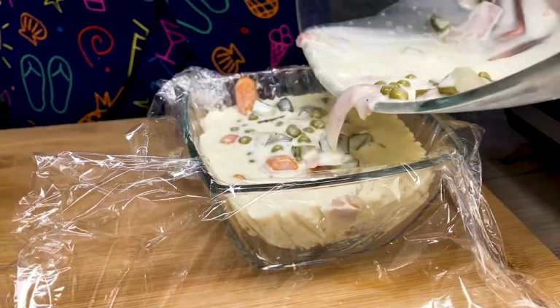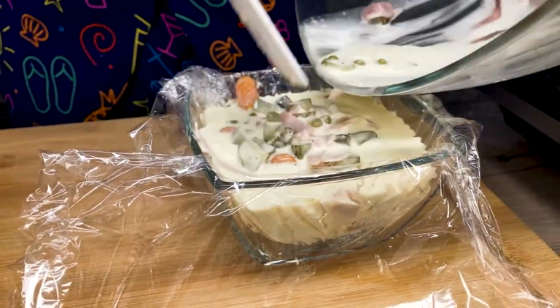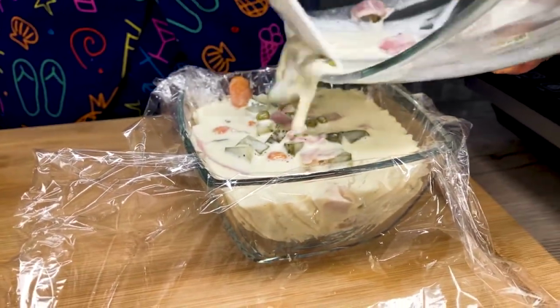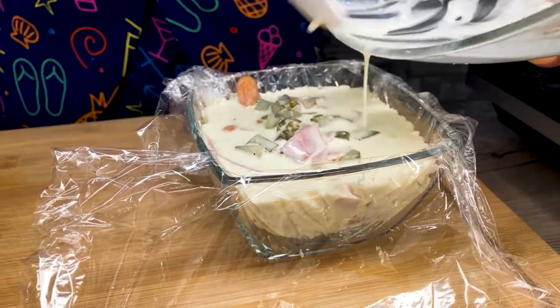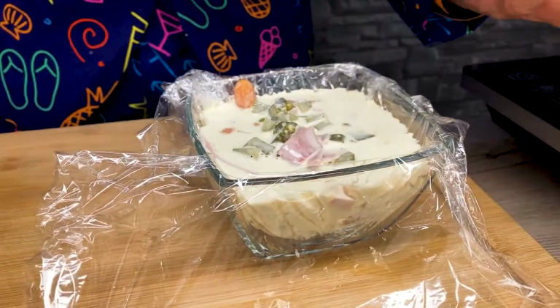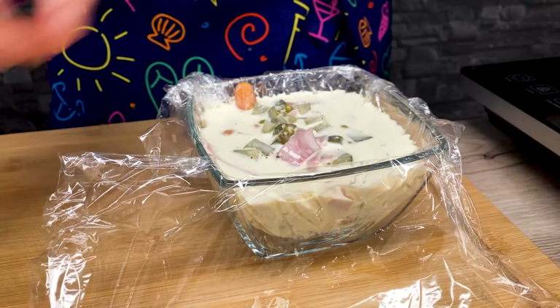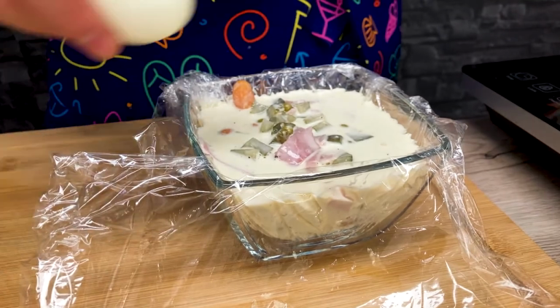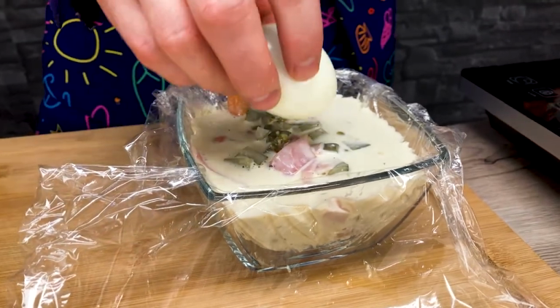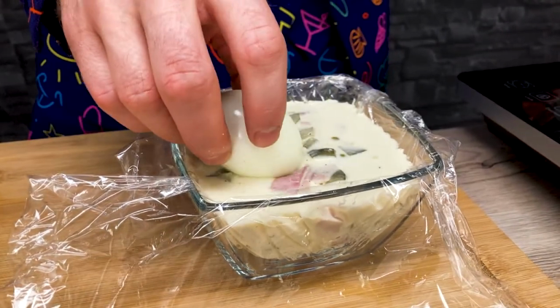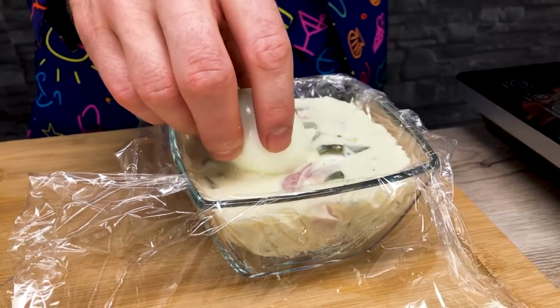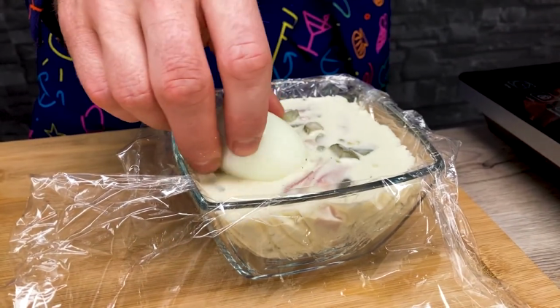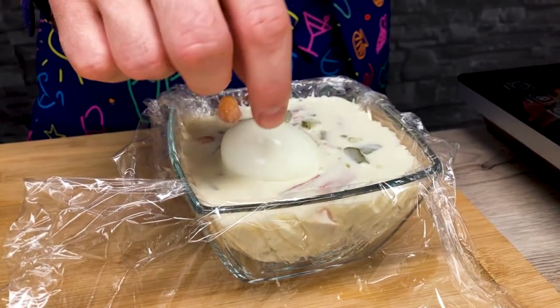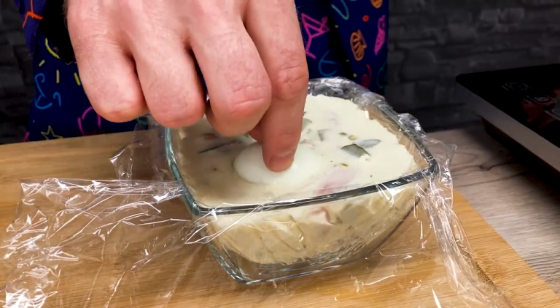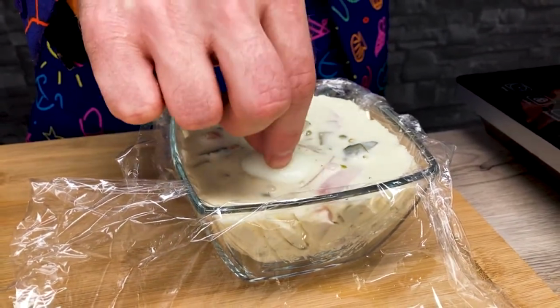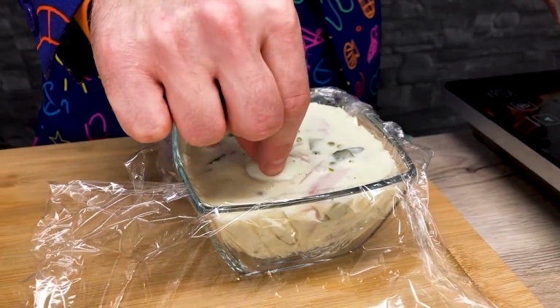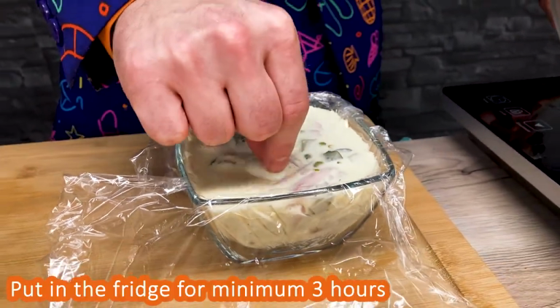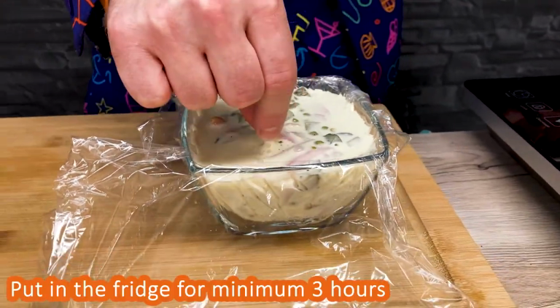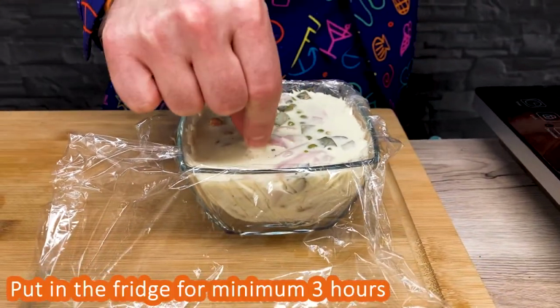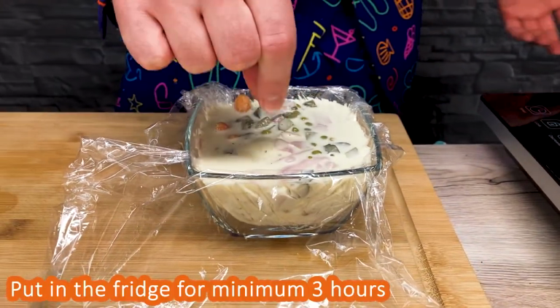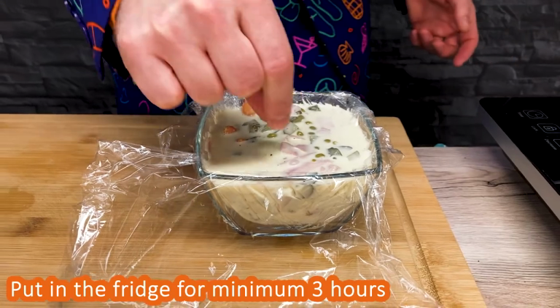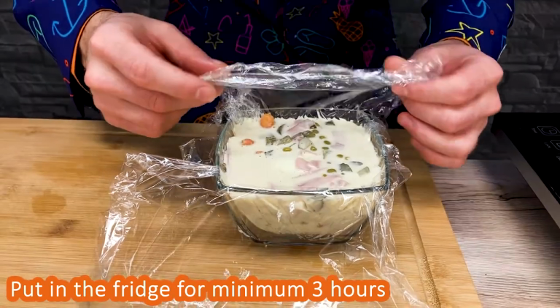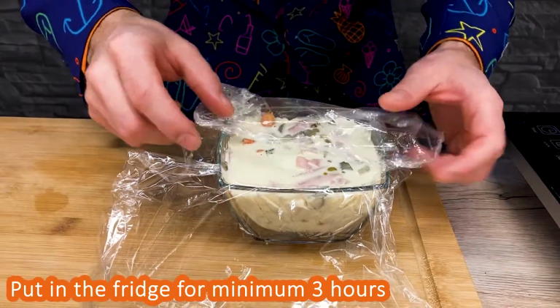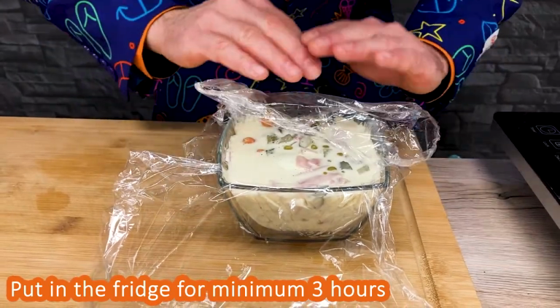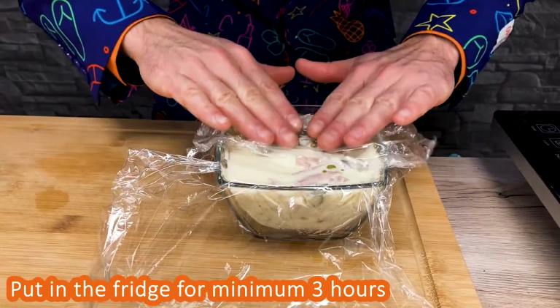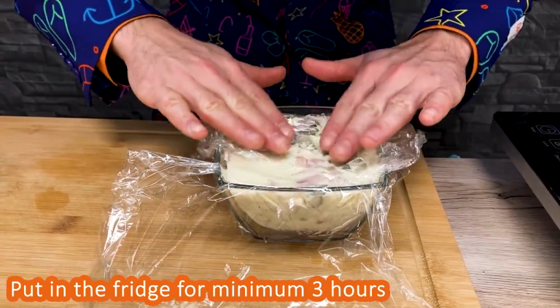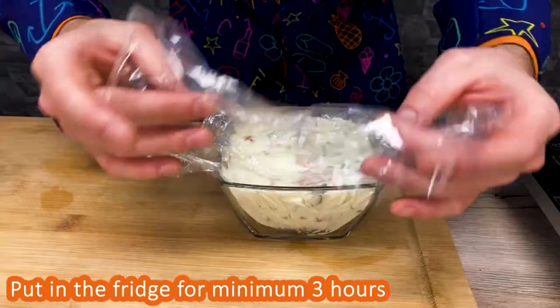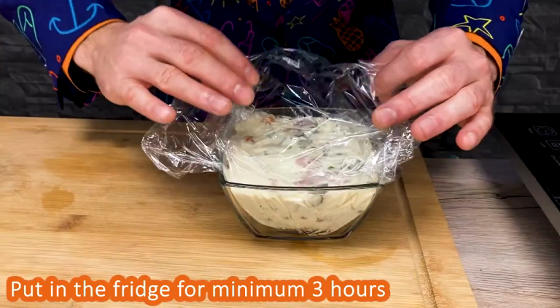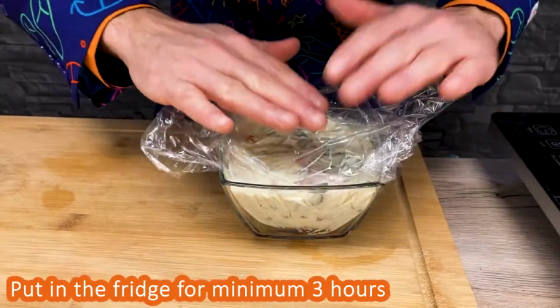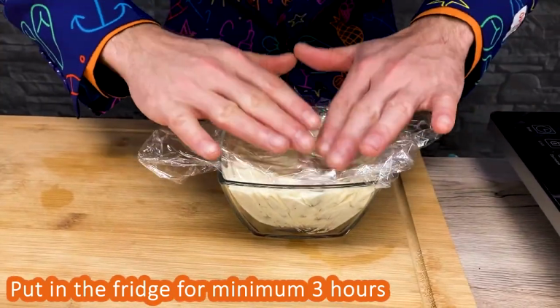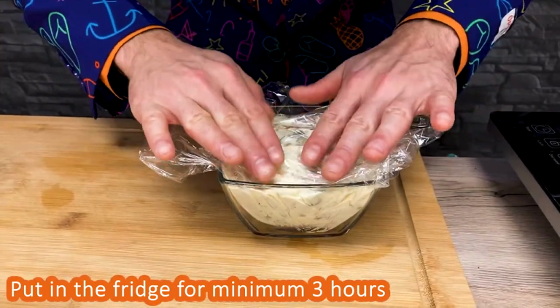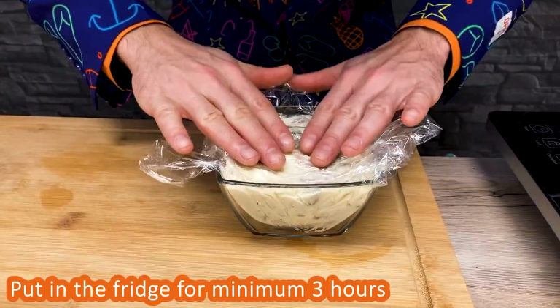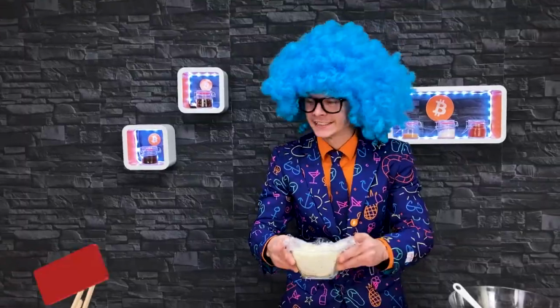If you want to create a pan, you can use this to make it work. It's okay to use a new set of skills. Make the heat for a refine. Let's go.